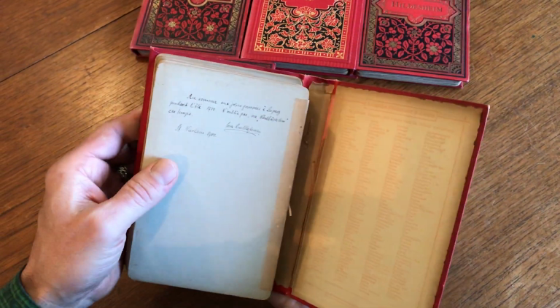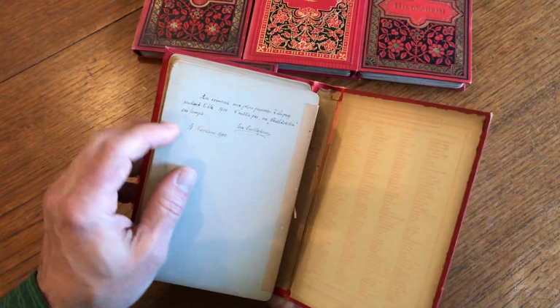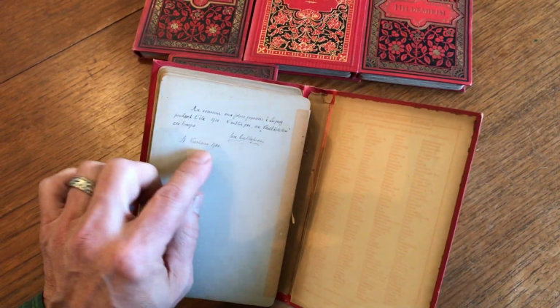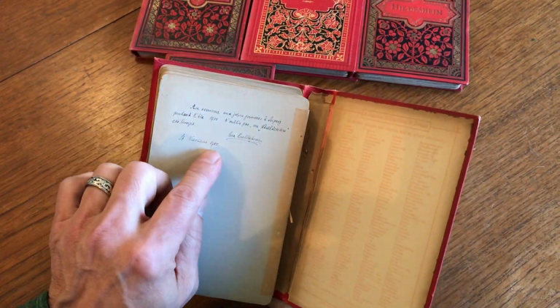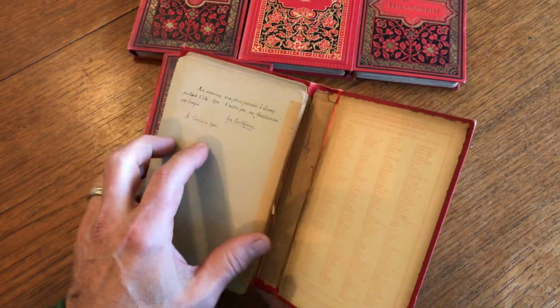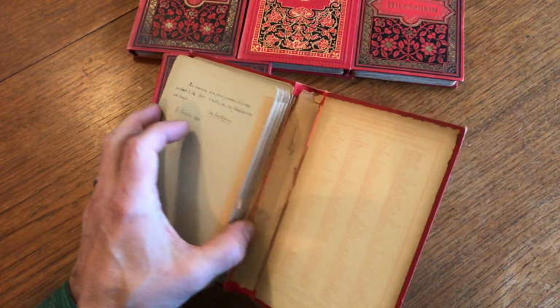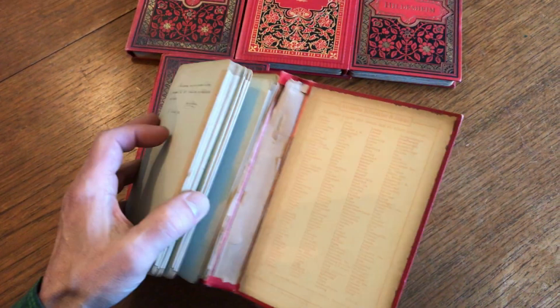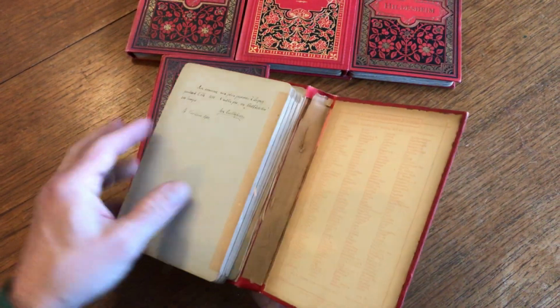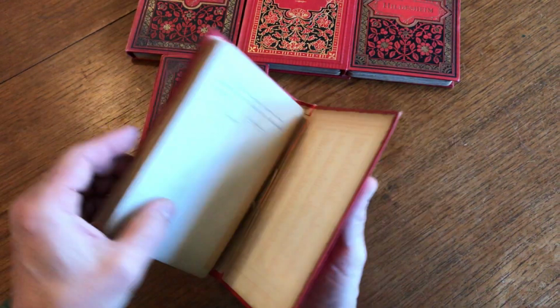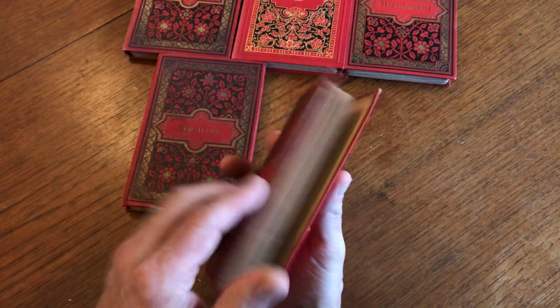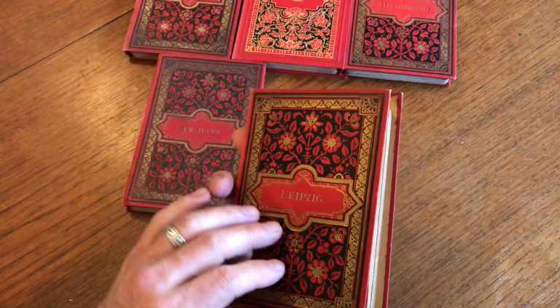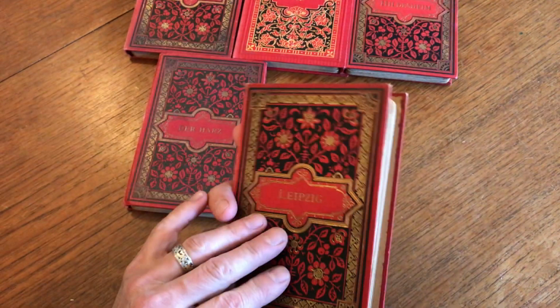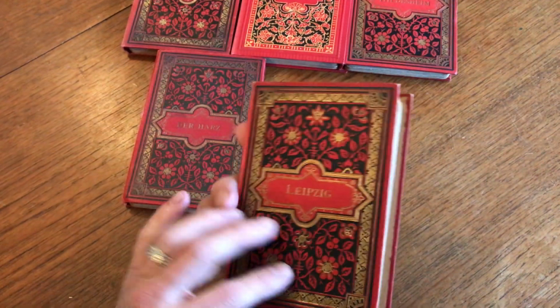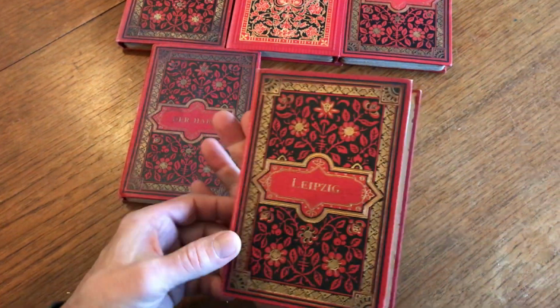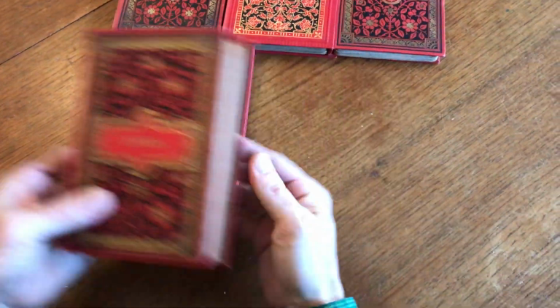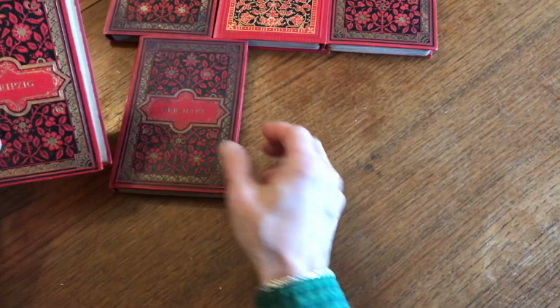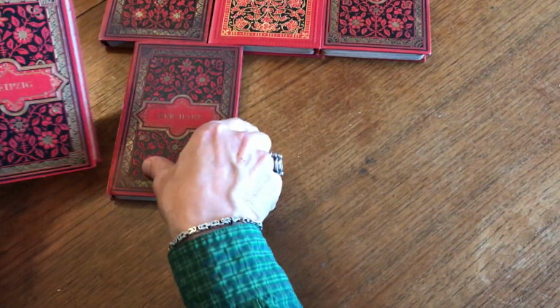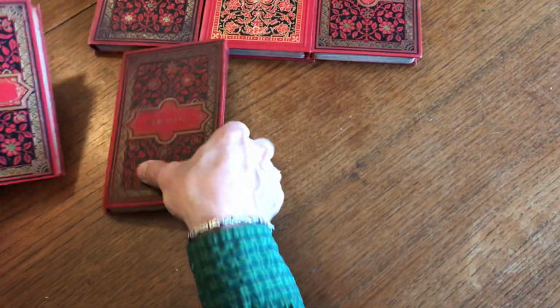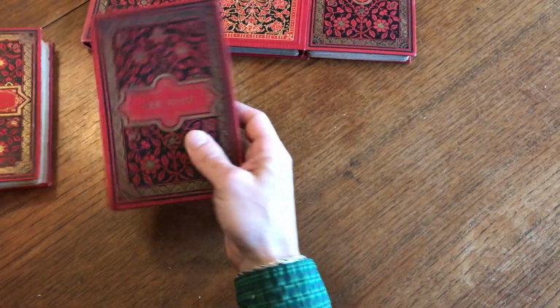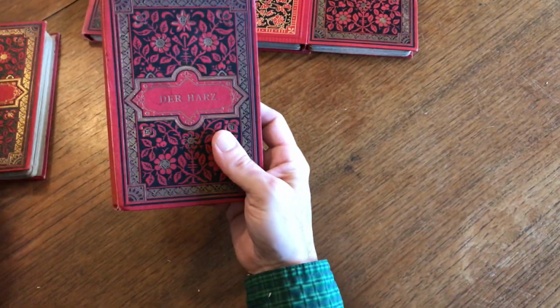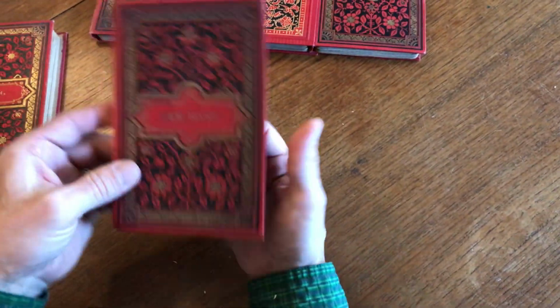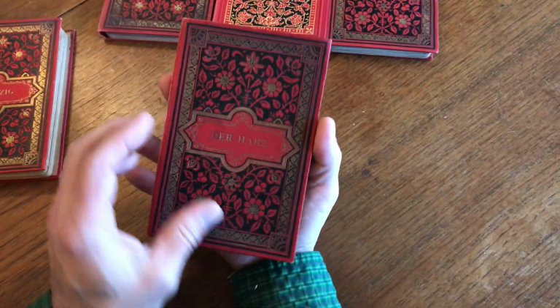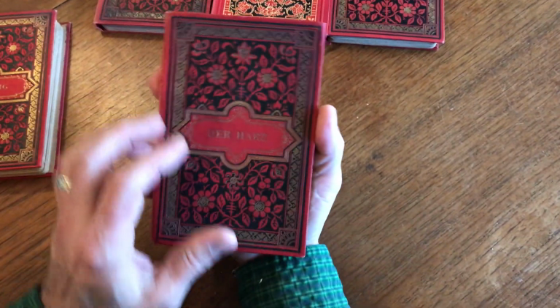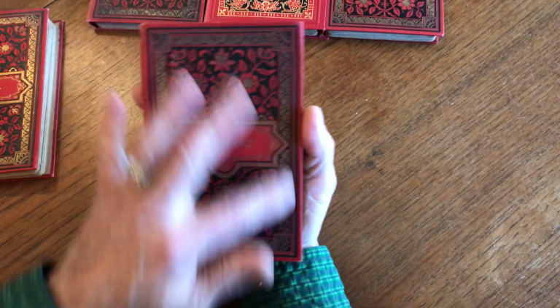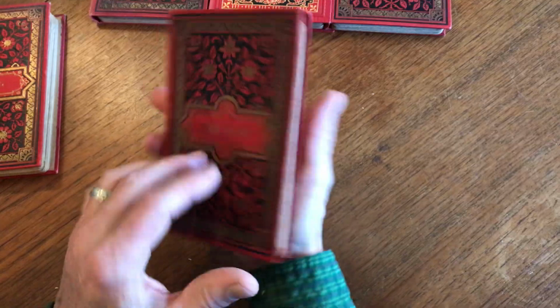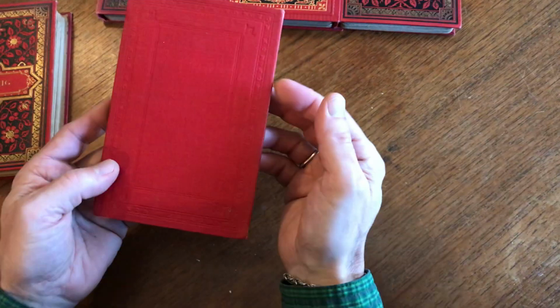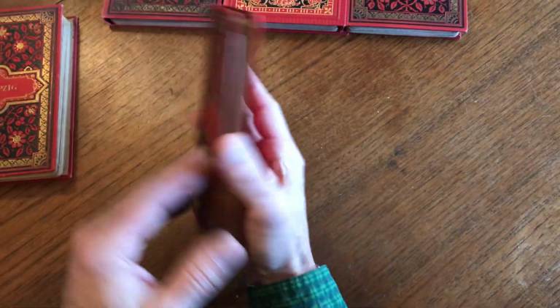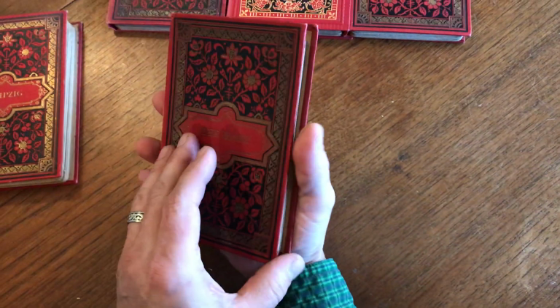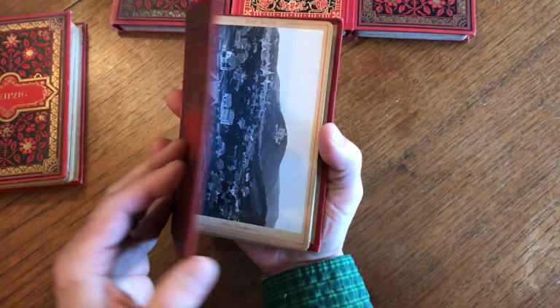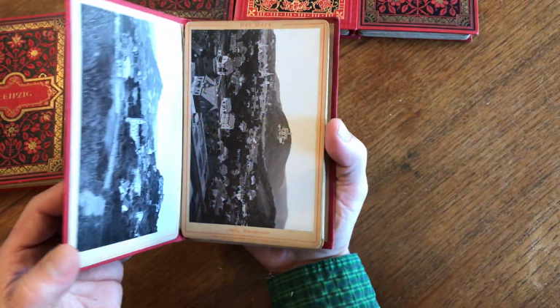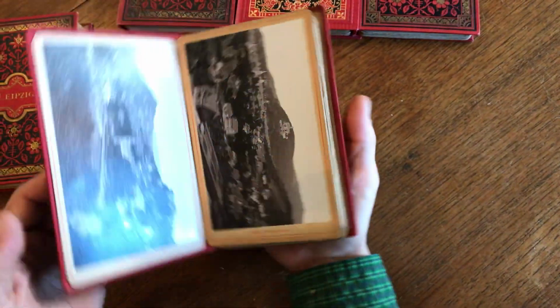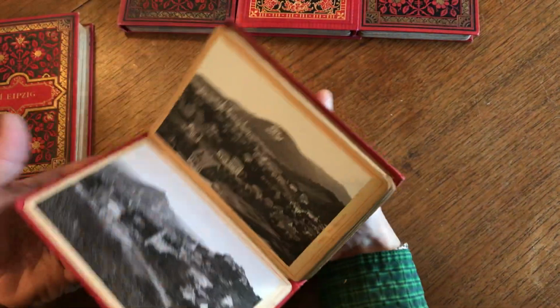This one actually has an inscription from 1900. This book here probably dates from the 1890s. These covers are just splendid — very appealing.